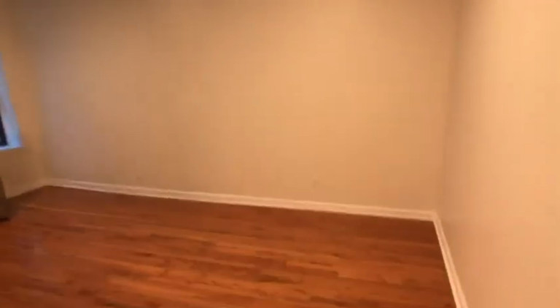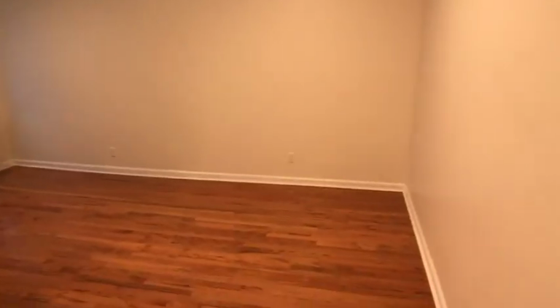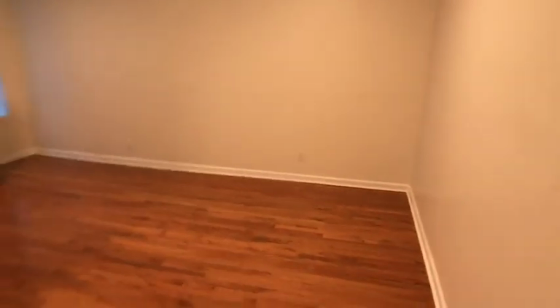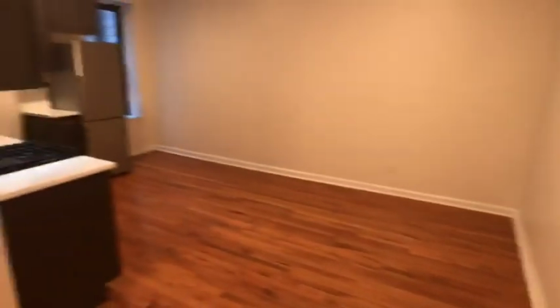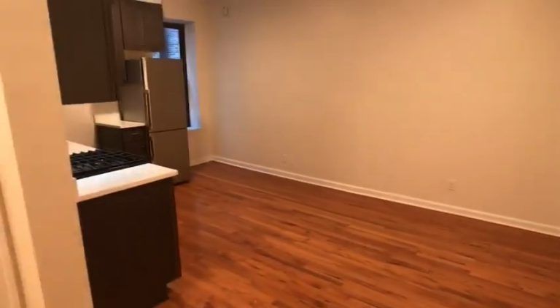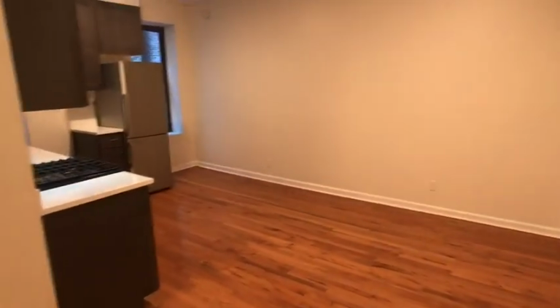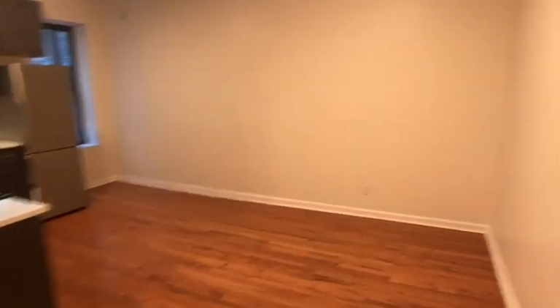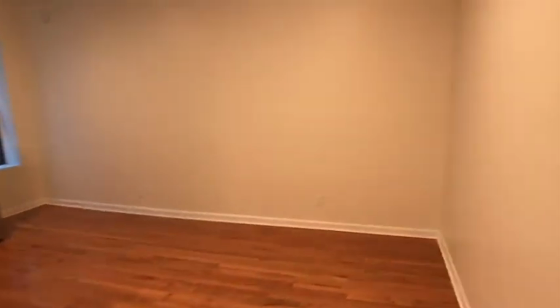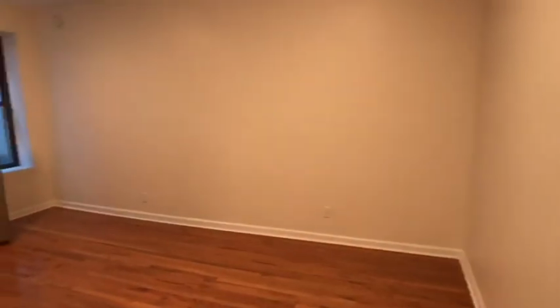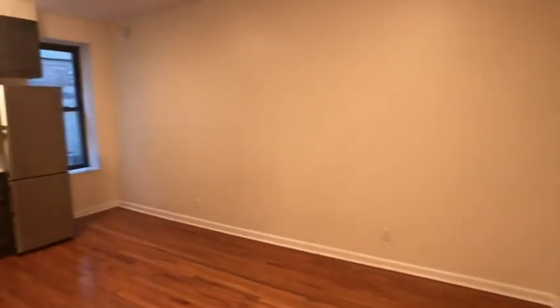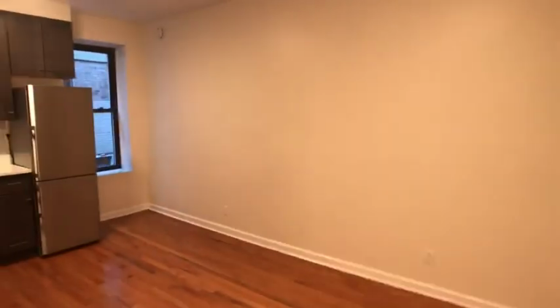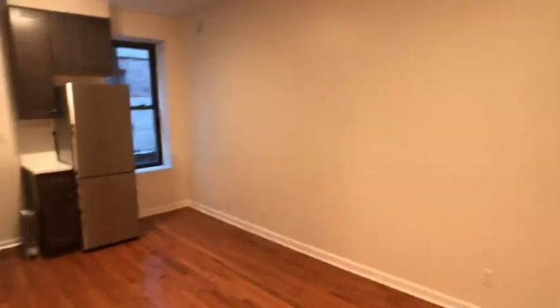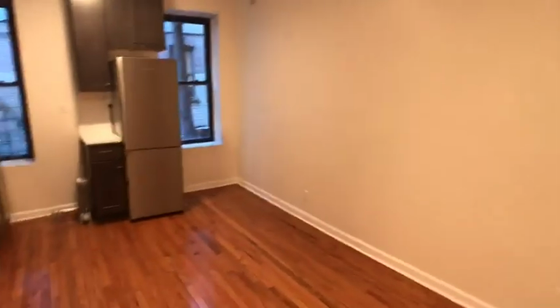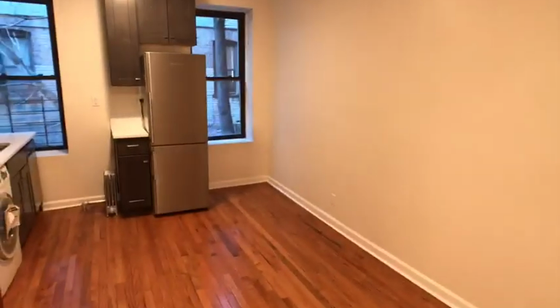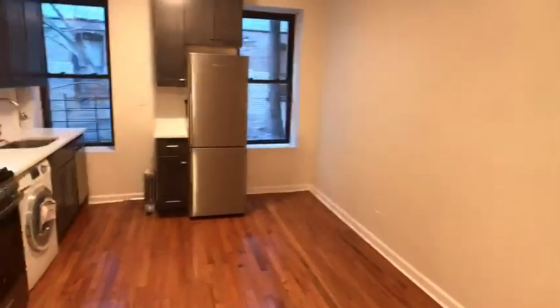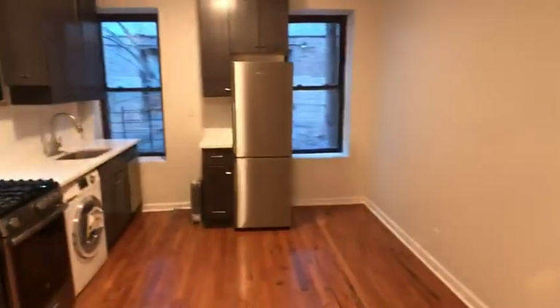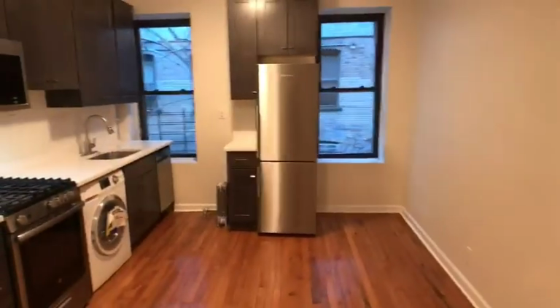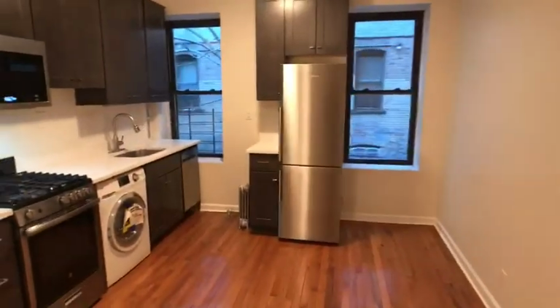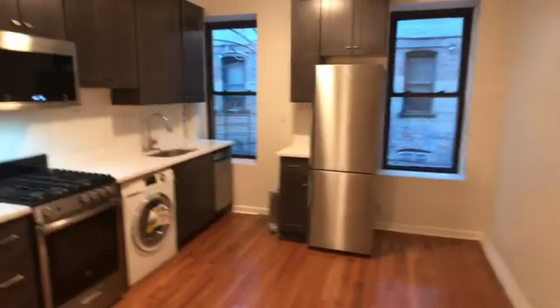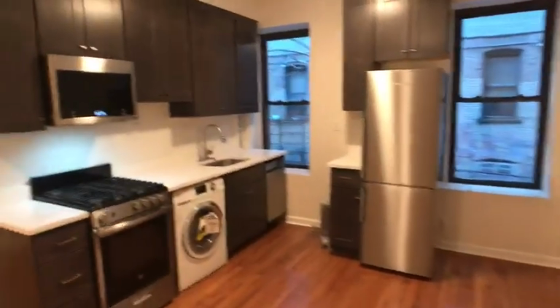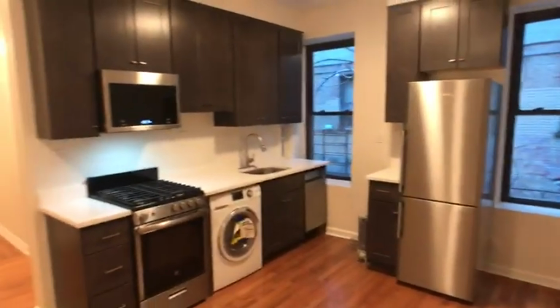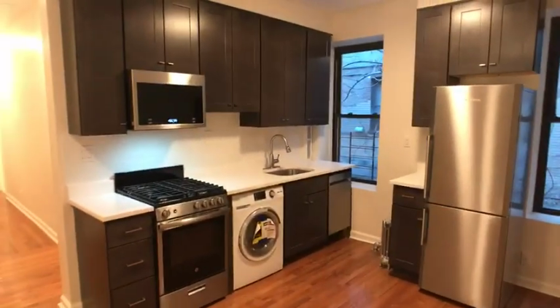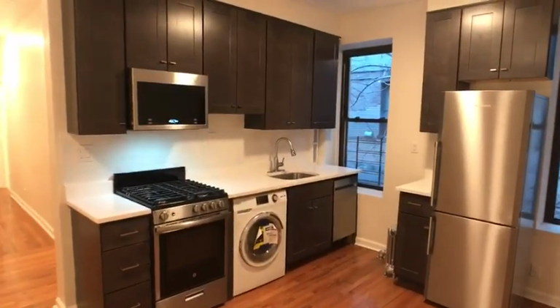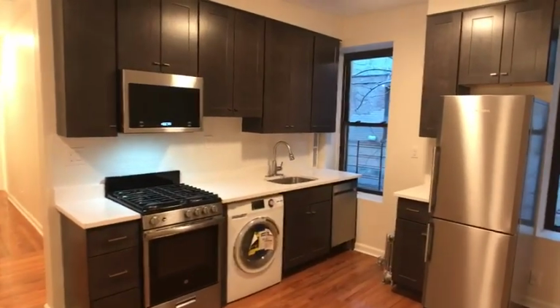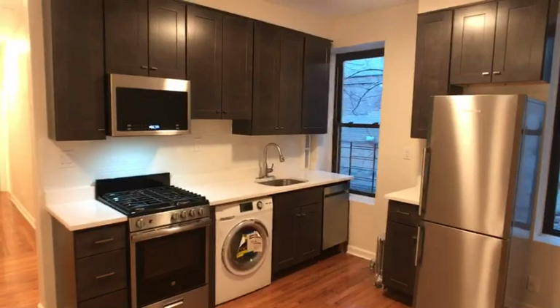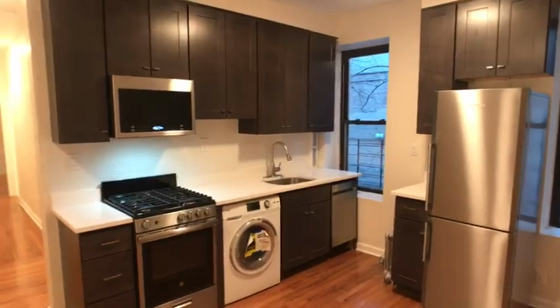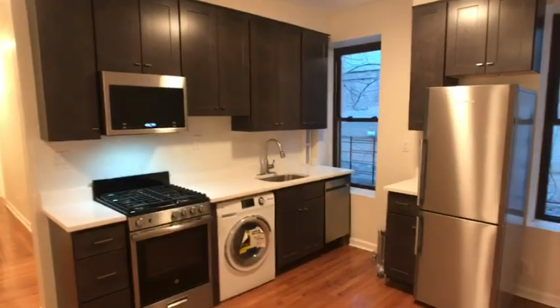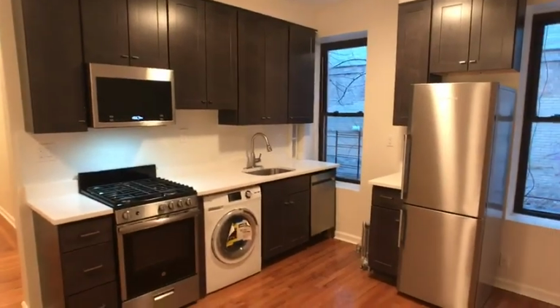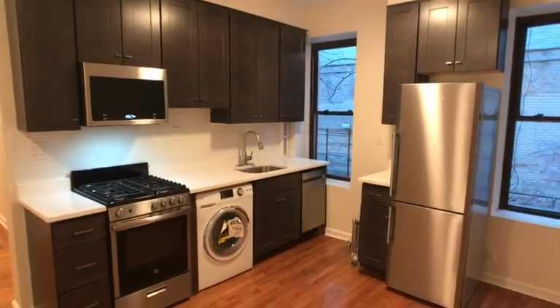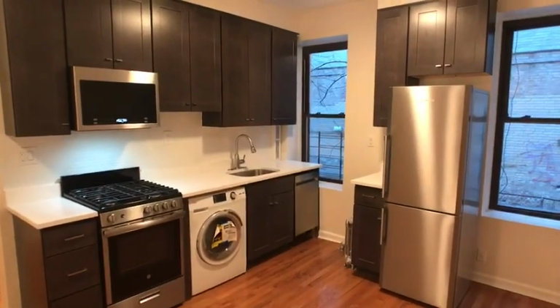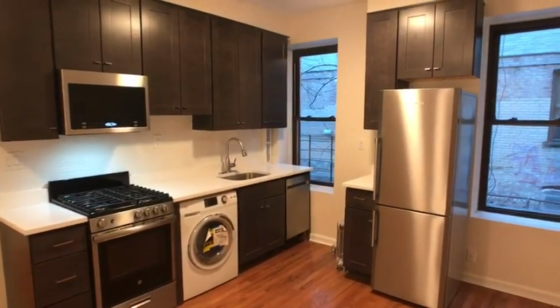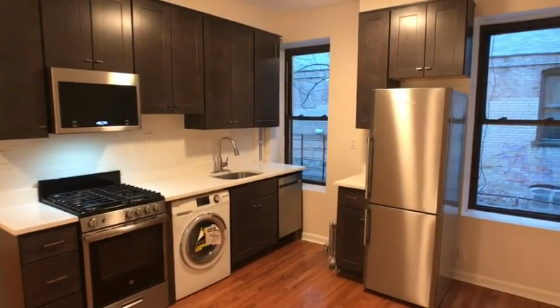This is your living space, dining space, and kitchen. Definitely big enough for a small dinette set, couch furniture, and television.